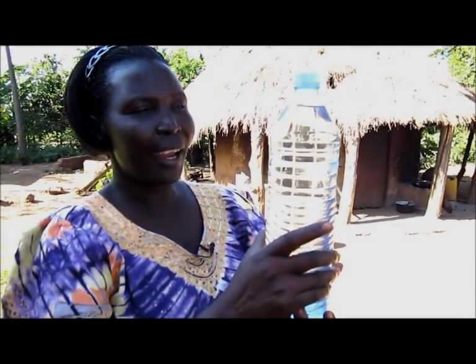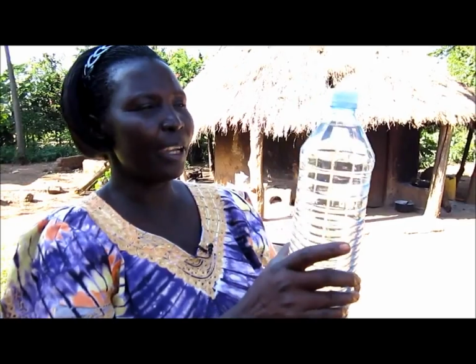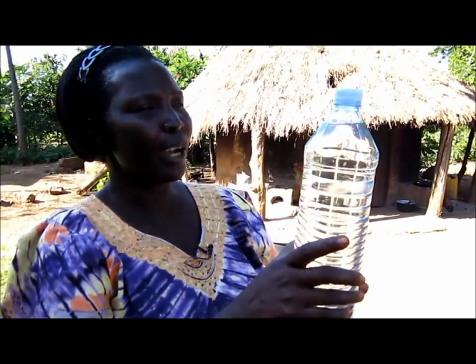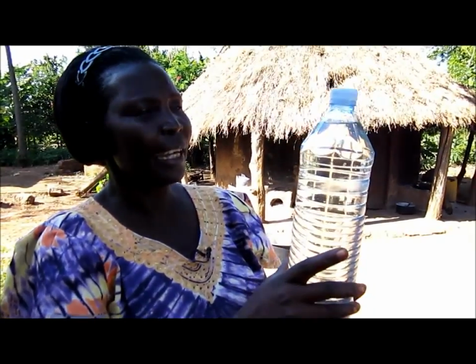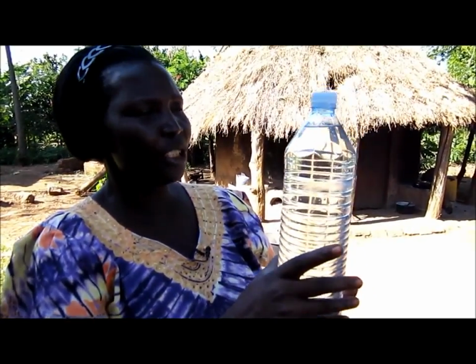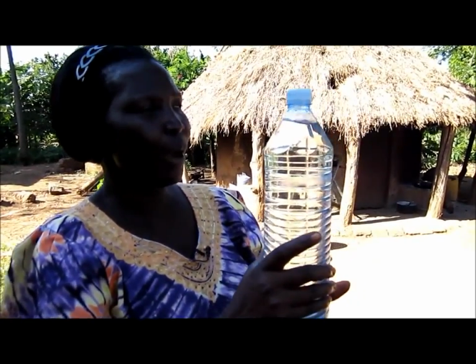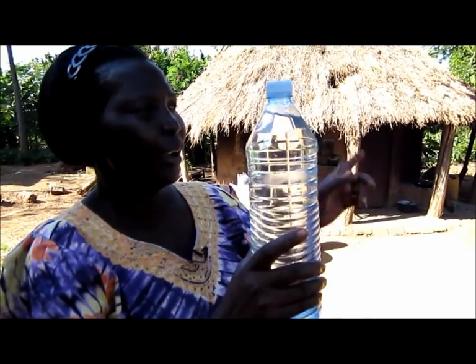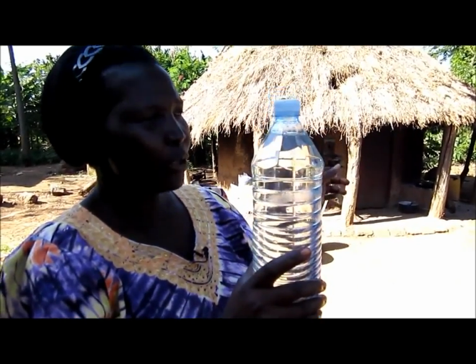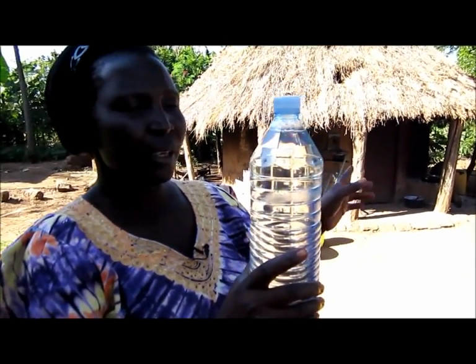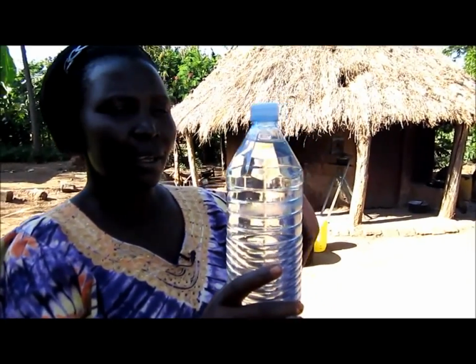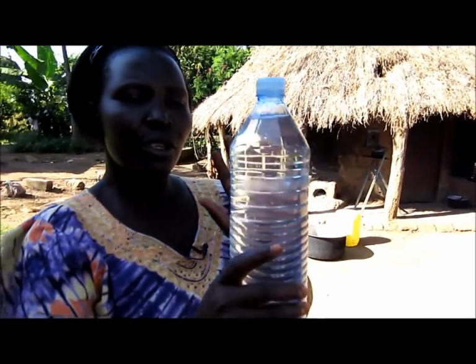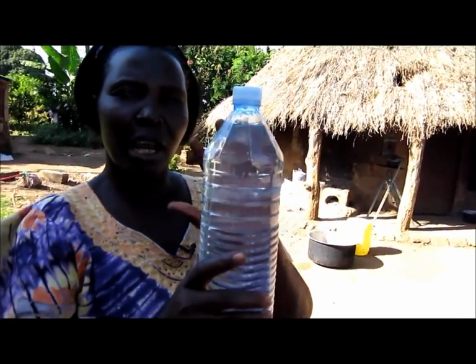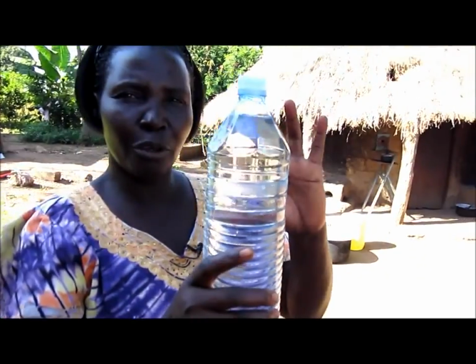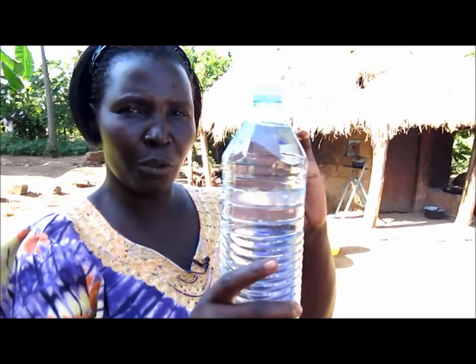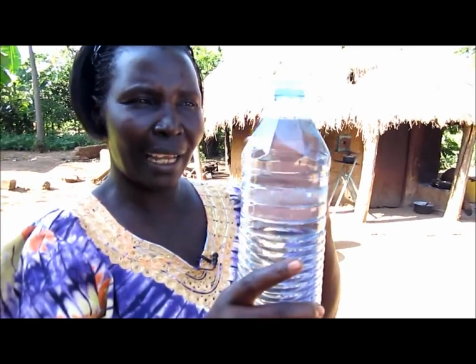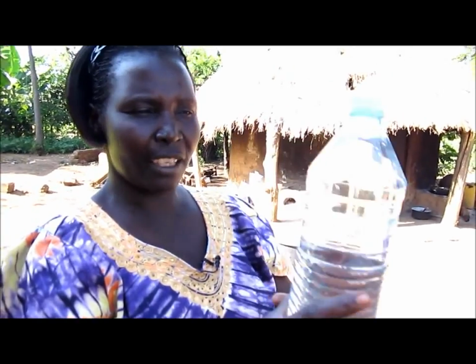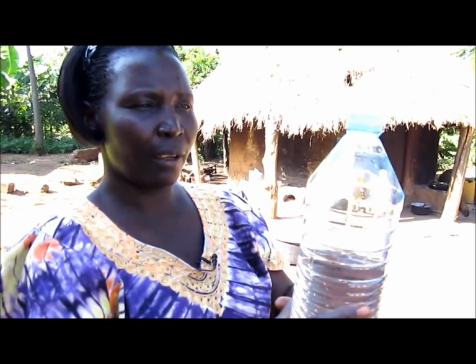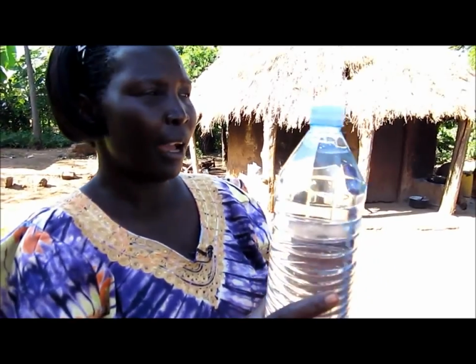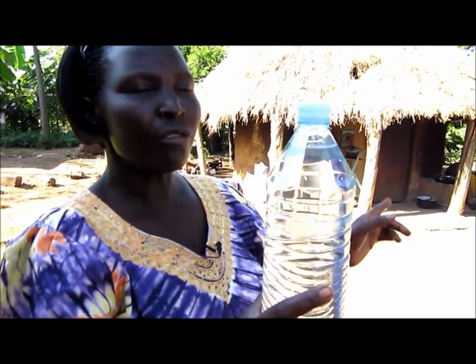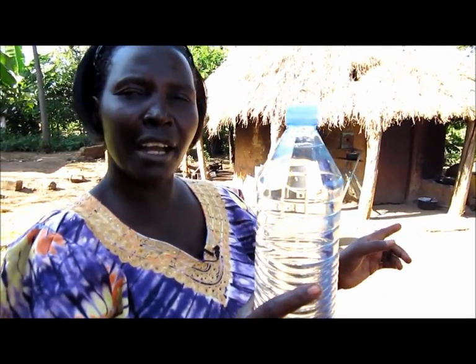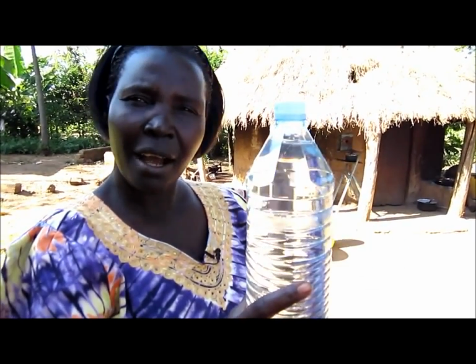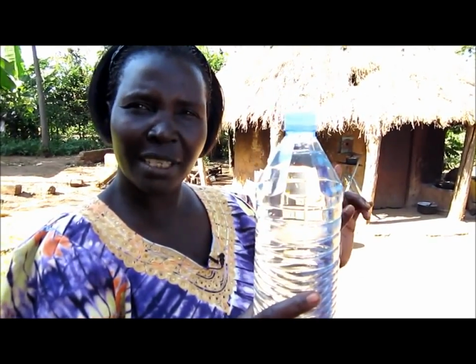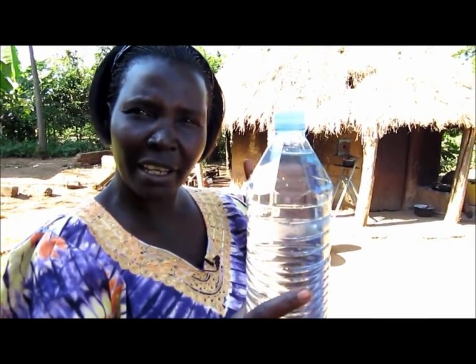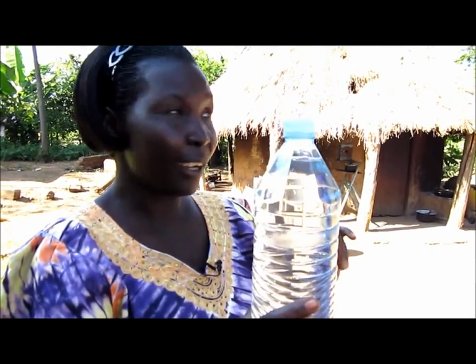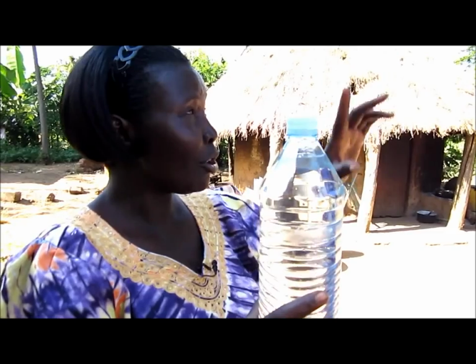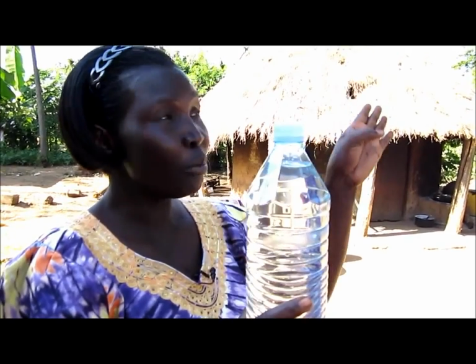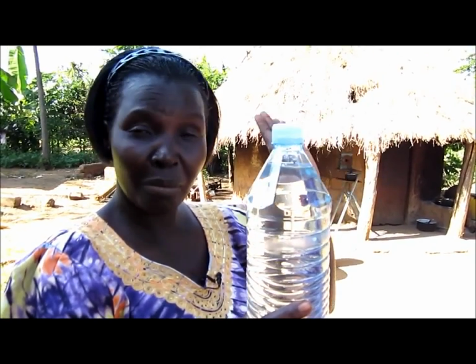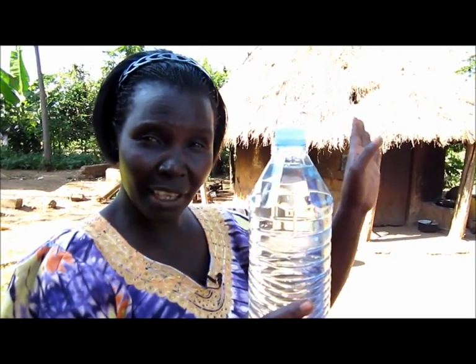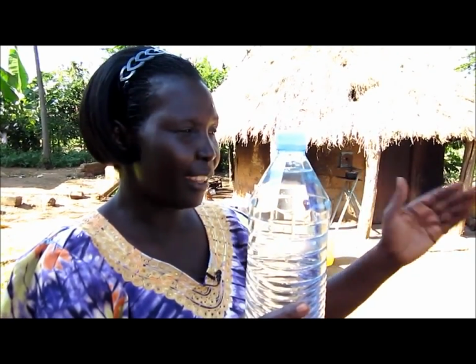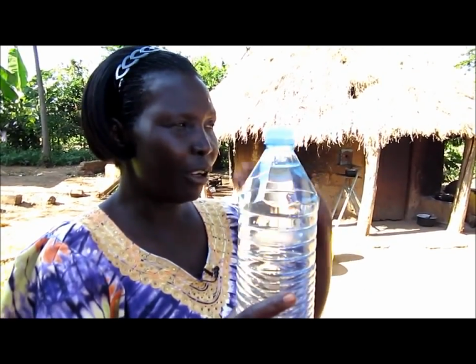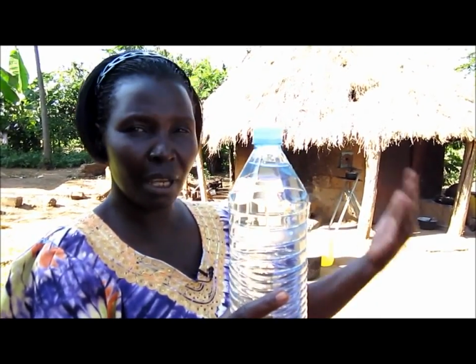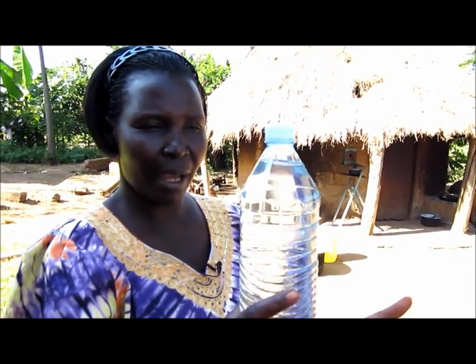Another way in which we can get light into our houses is using a bottle filled with water like this one. Most of our African houses are really dark because the roof may be thatch and the wall is made out of mud.